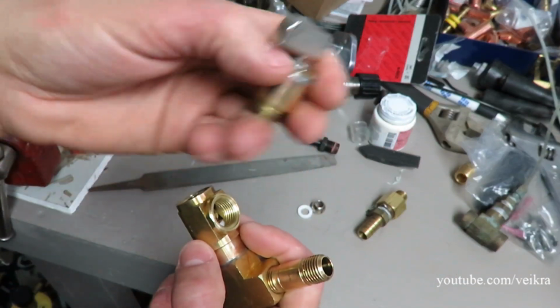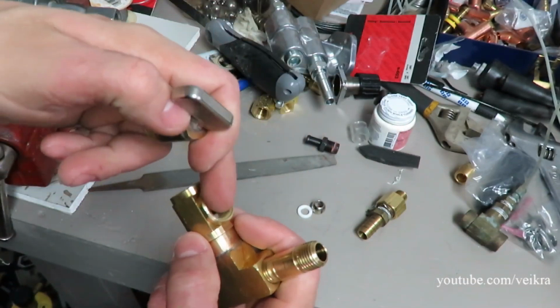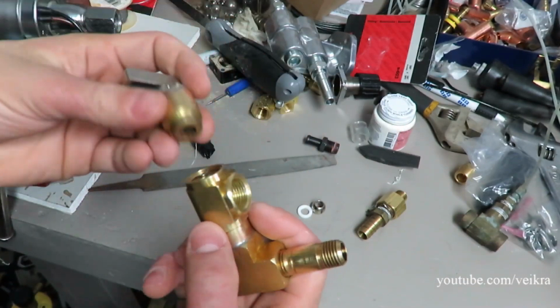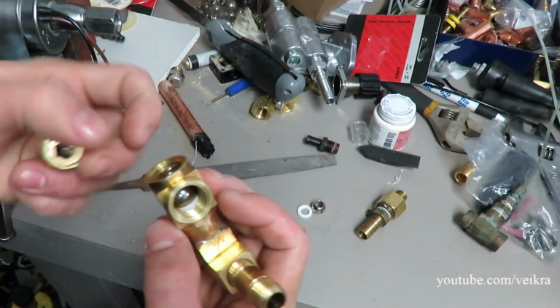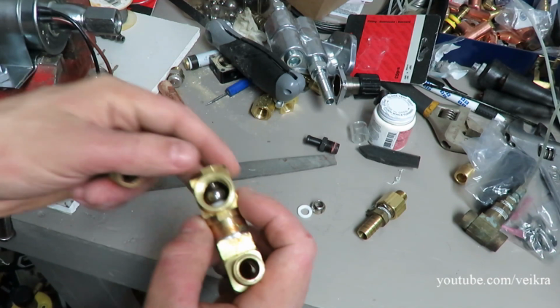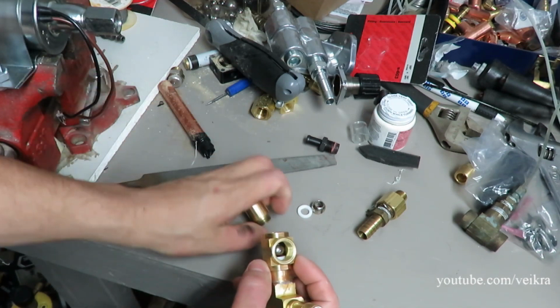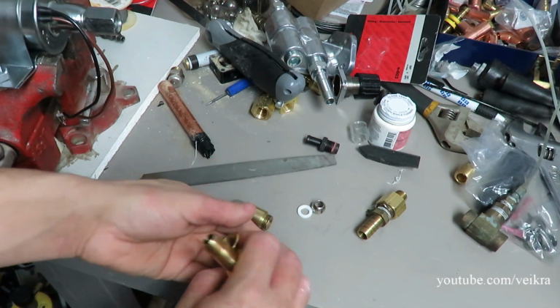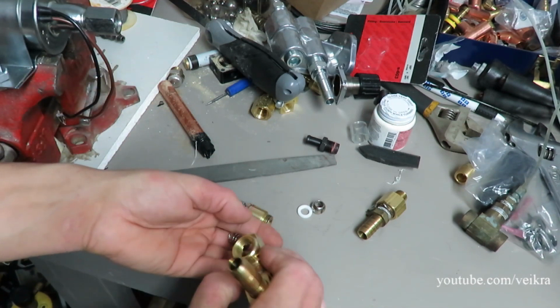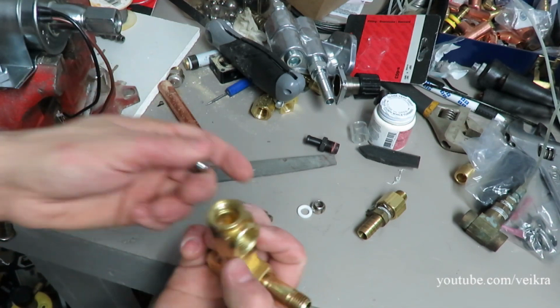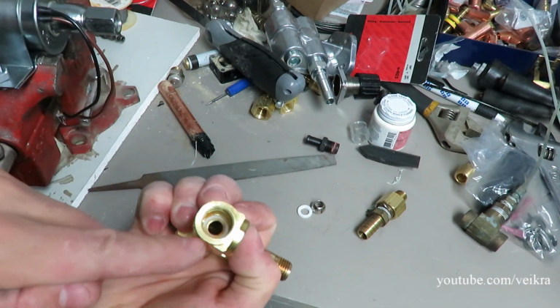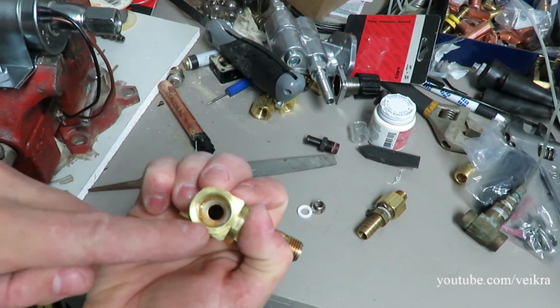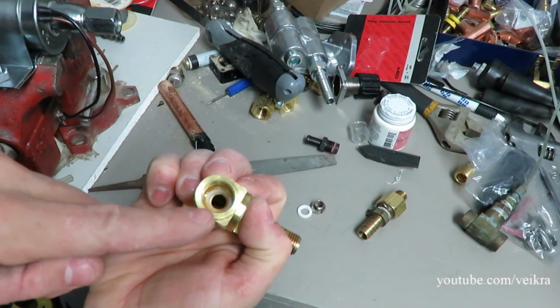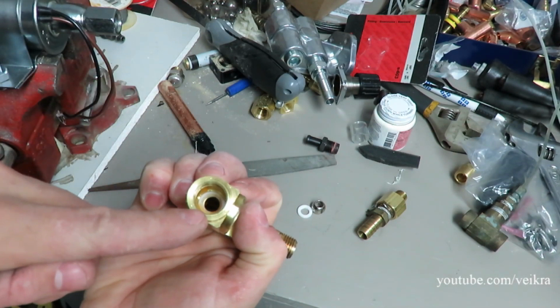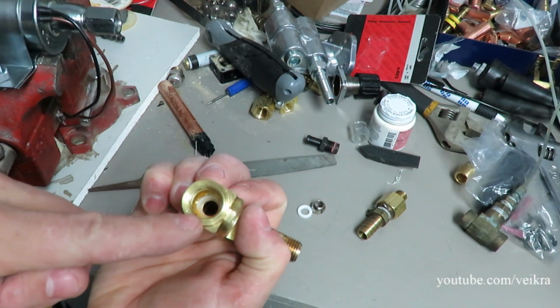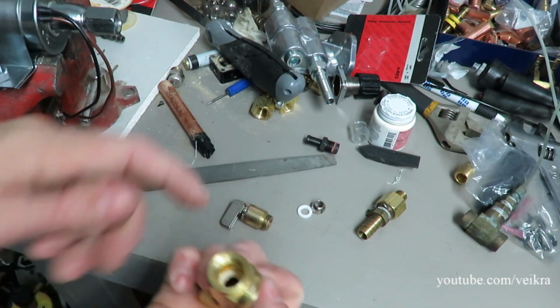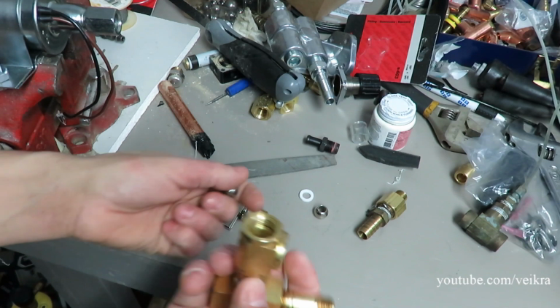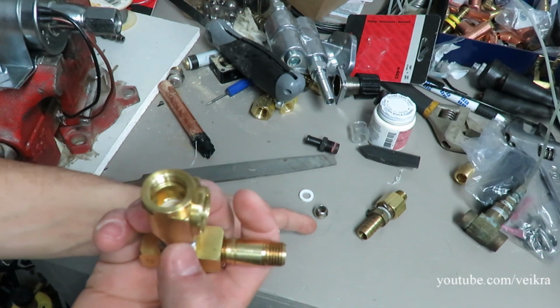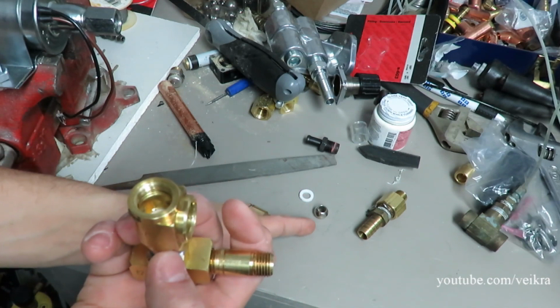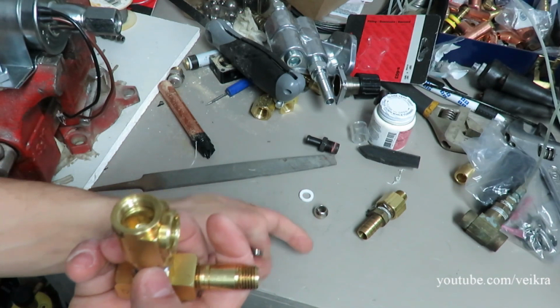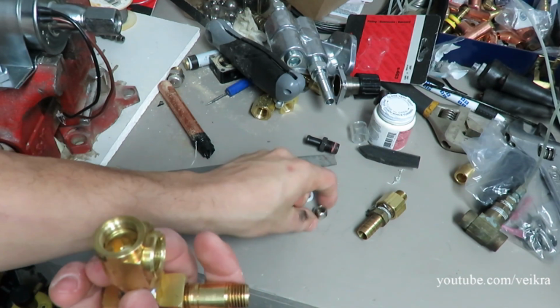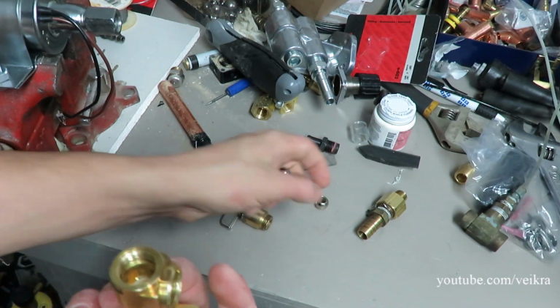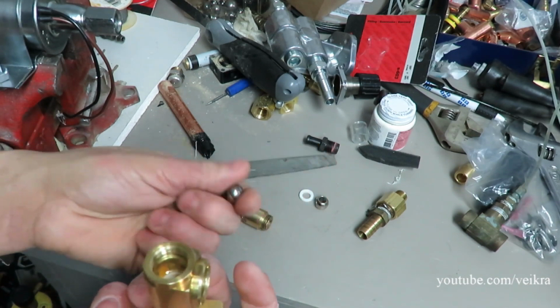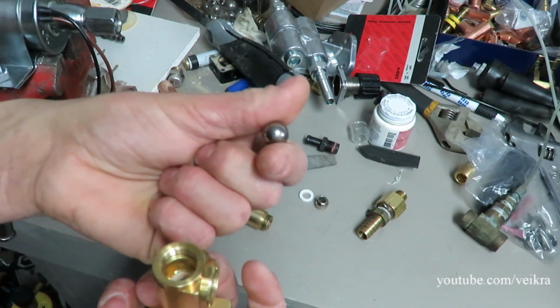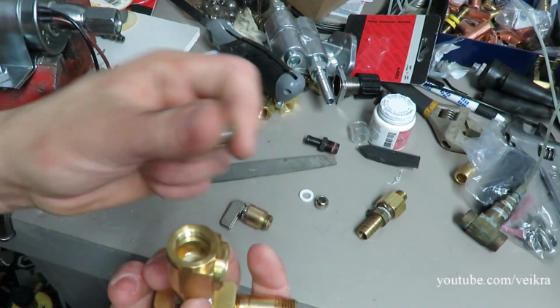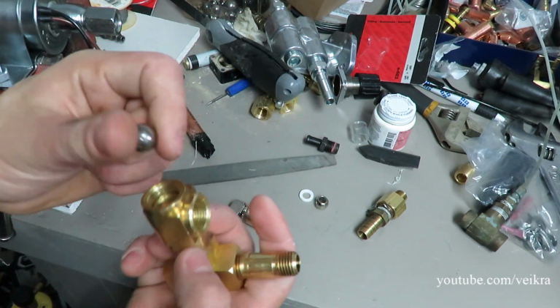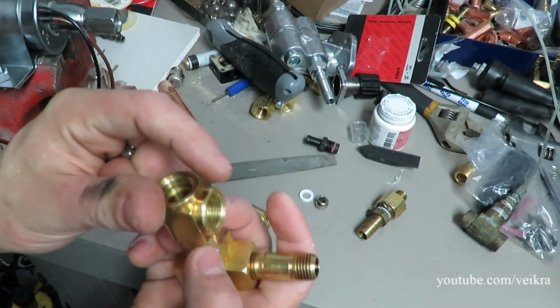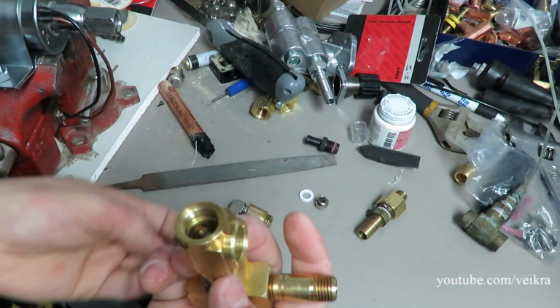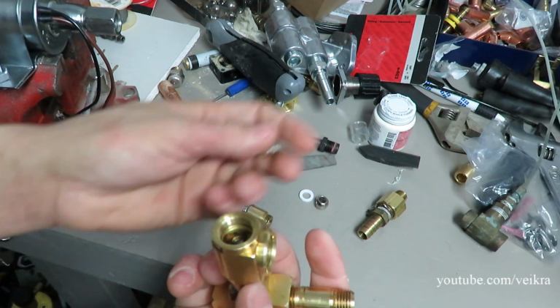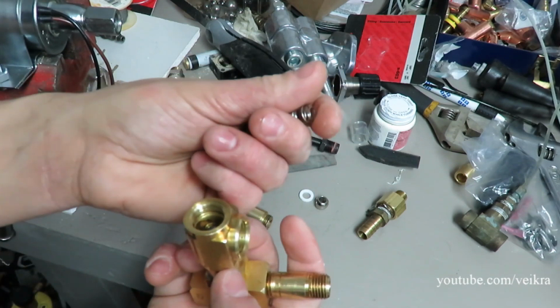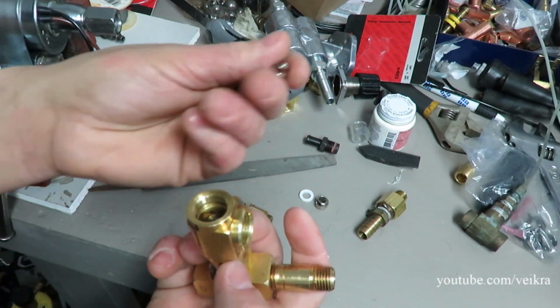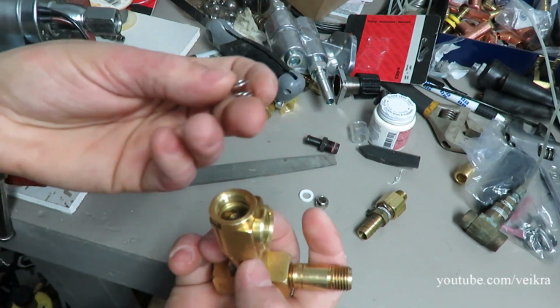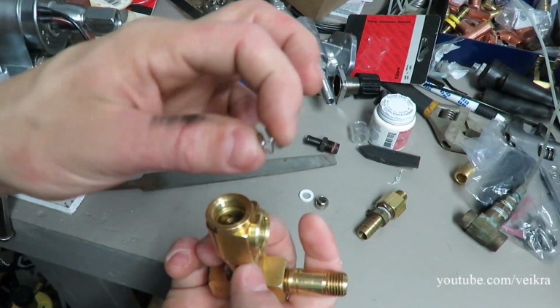It's usually screwed in there. I remove everything but the little washer in there, and then once you remove this little guy here, you need a ball bearing — put that ball bearing here. You need a soft spring.